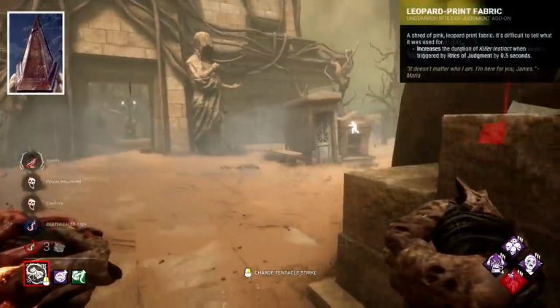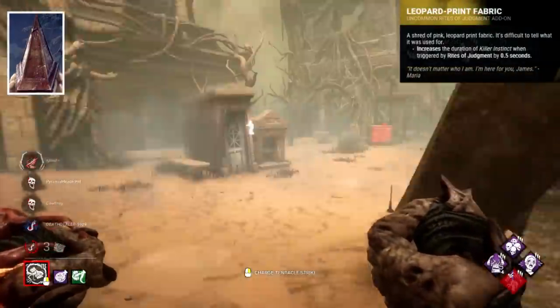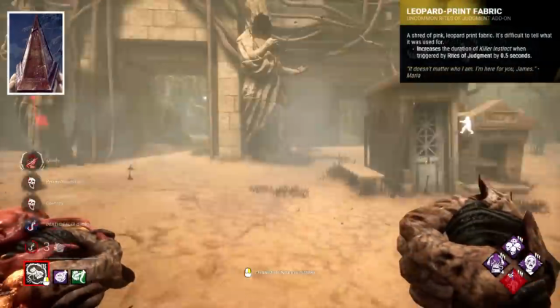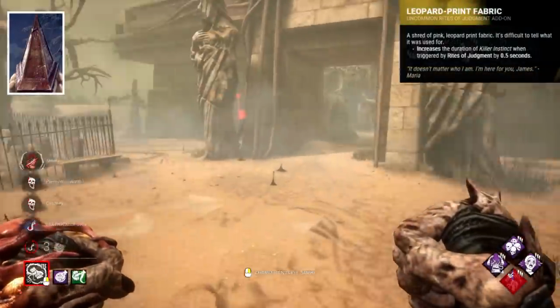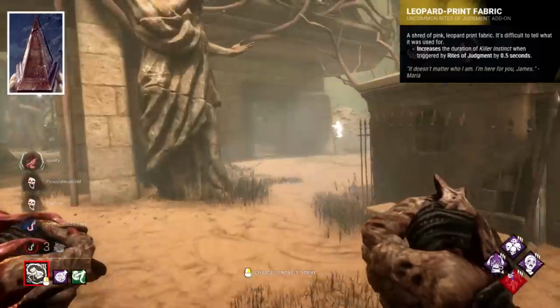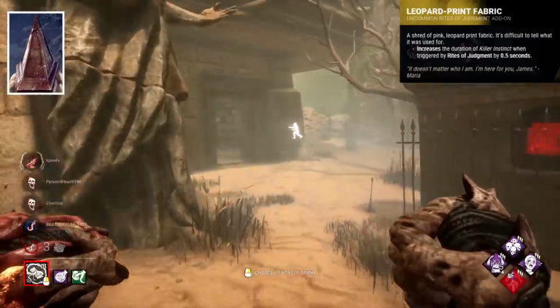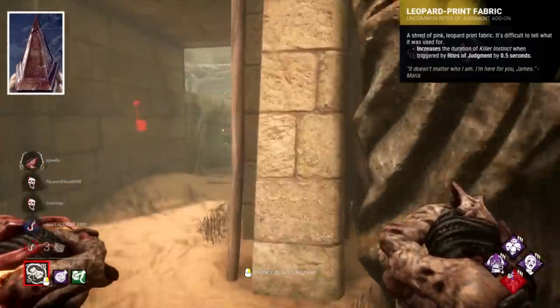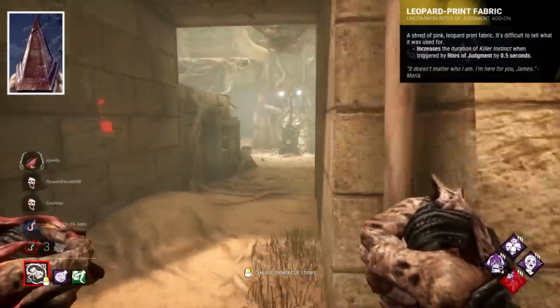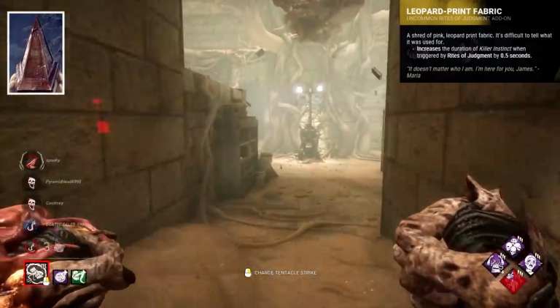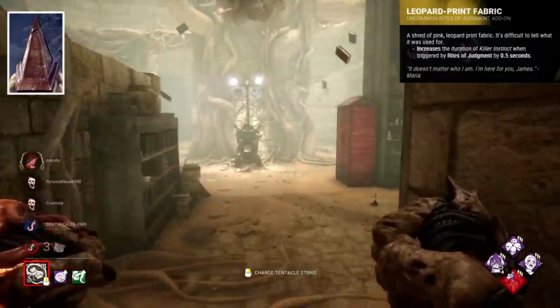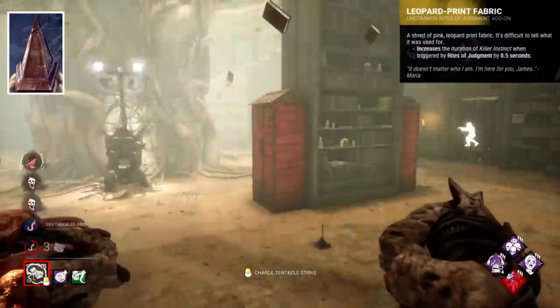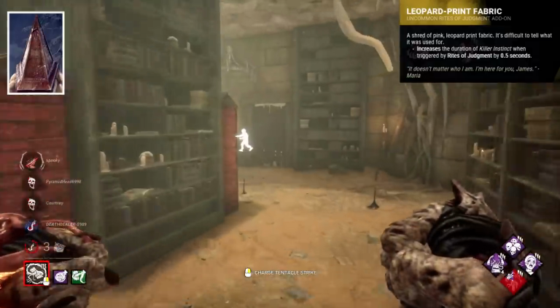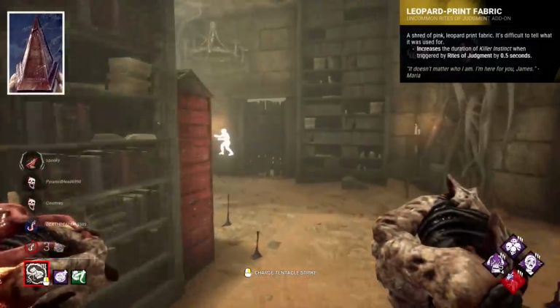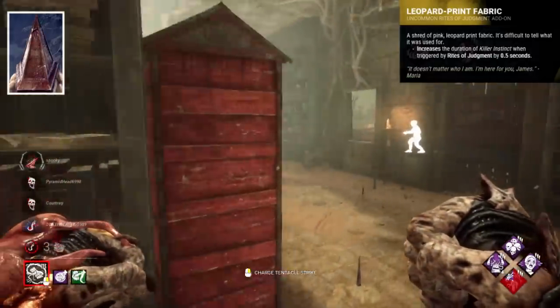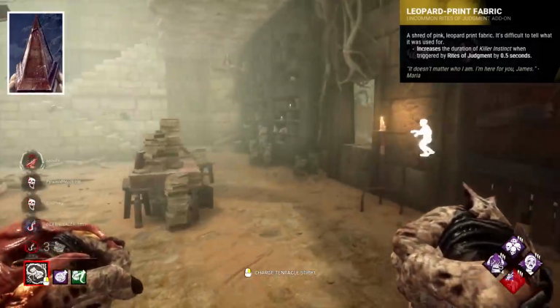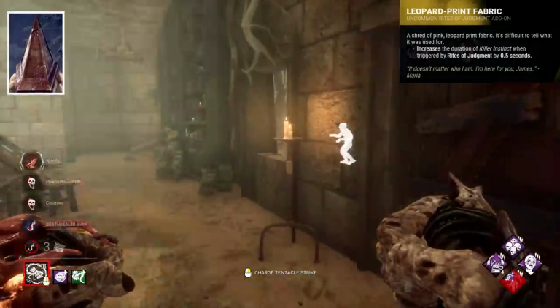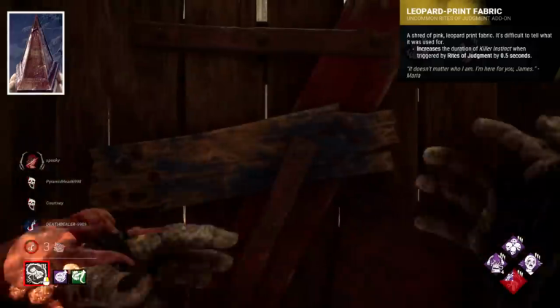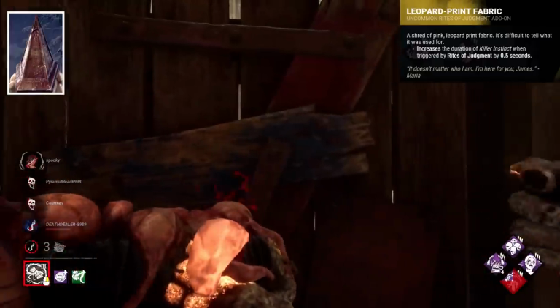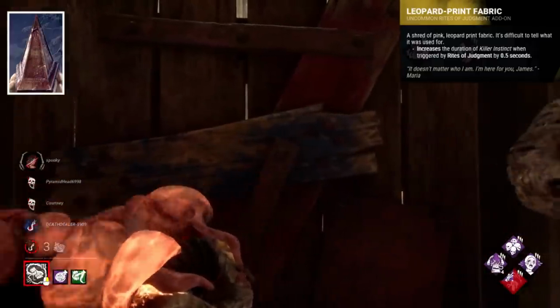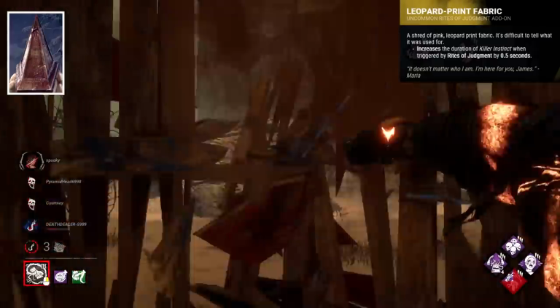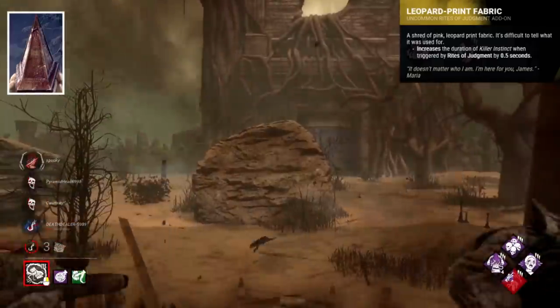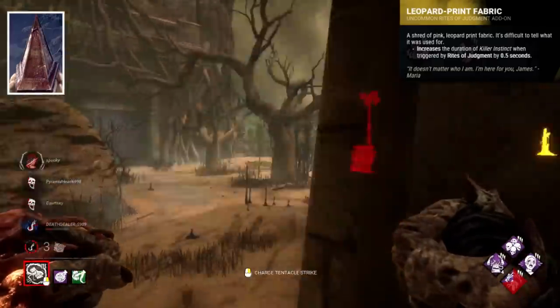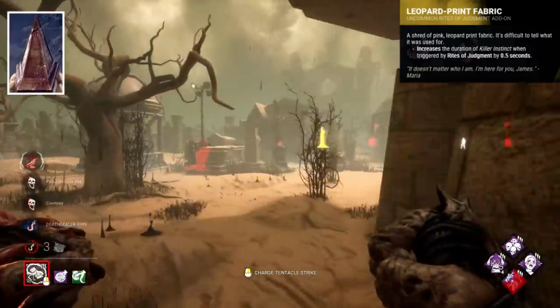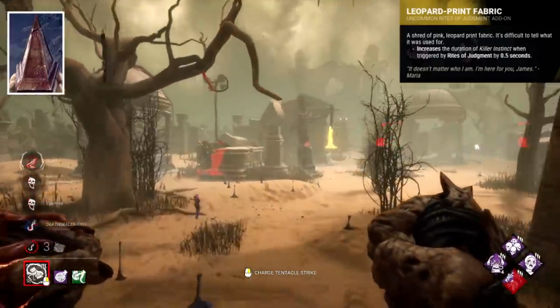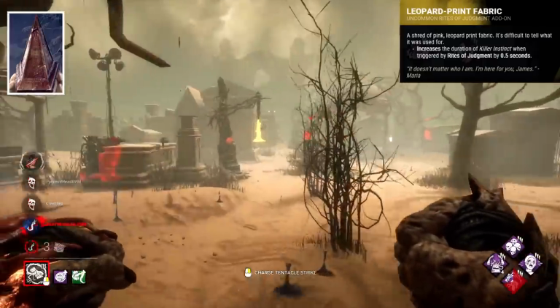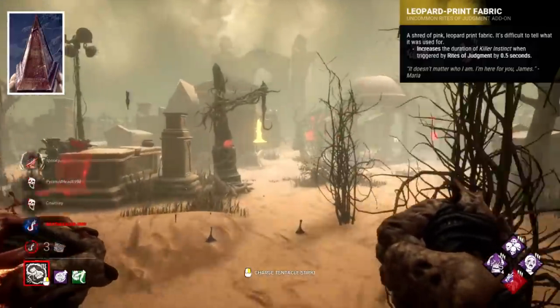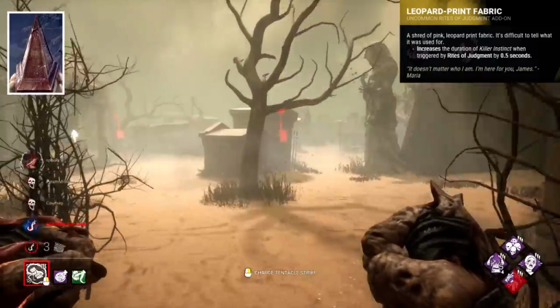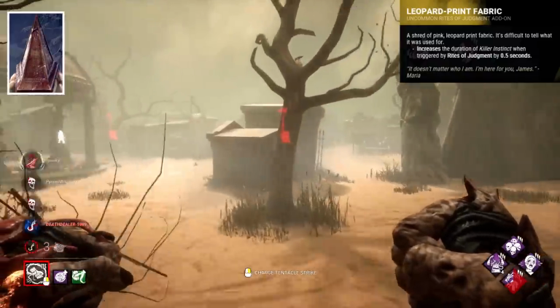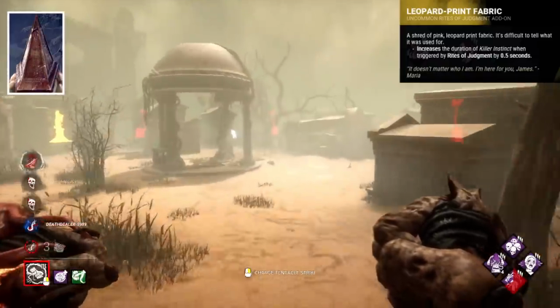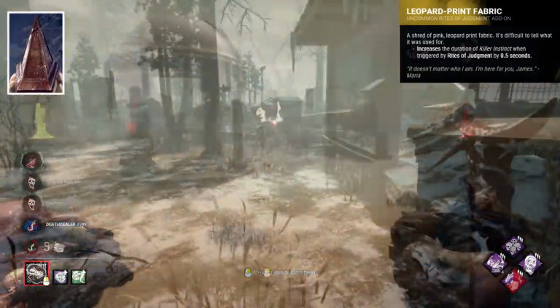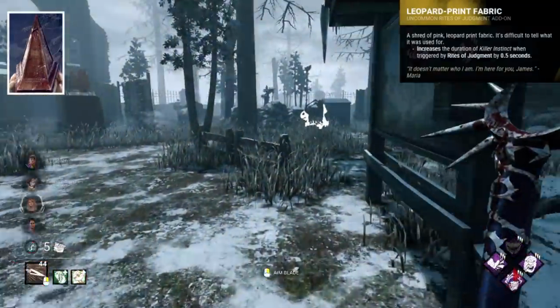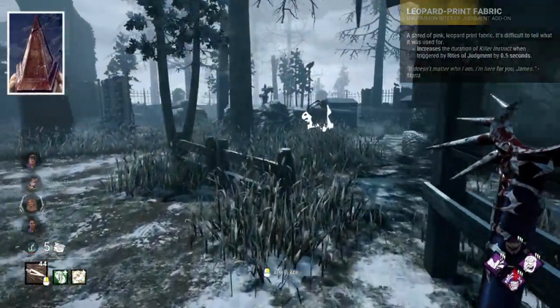Leopard Print Fabric is his worst, giving an extra 0.5 seconds of Killer Instinct when a survivor walks on a trail. Add-ons that extend Killer Instinct just aren't good, and rarely will extra time help with that effect.